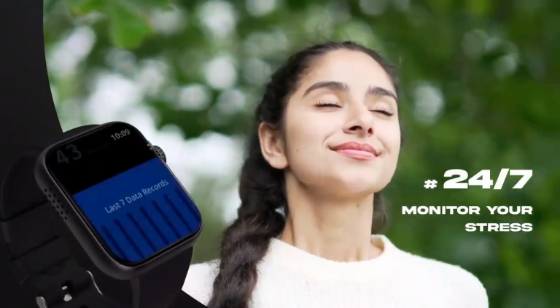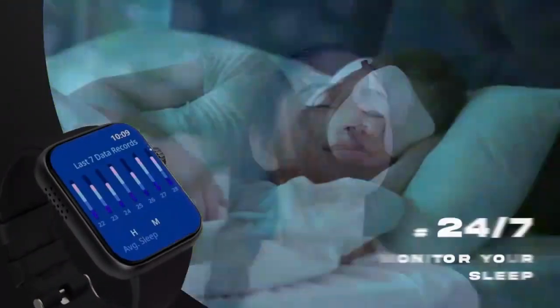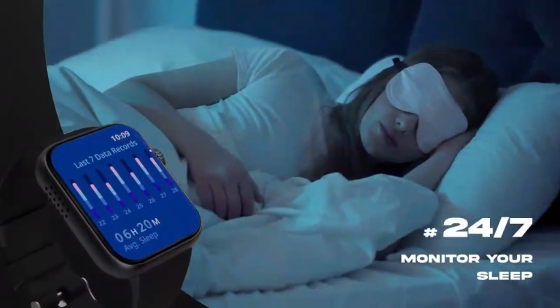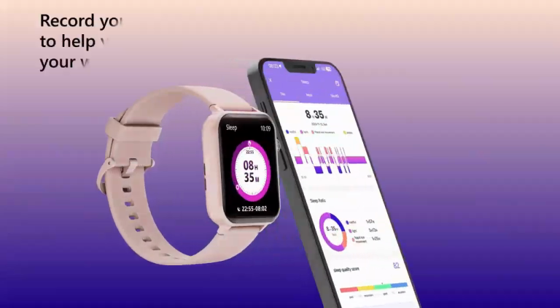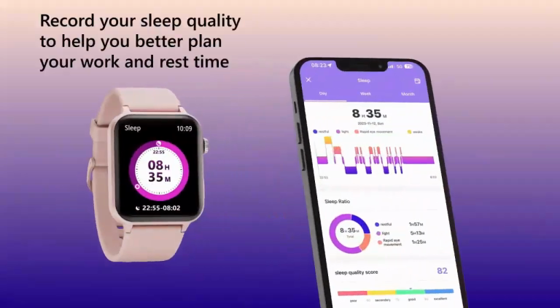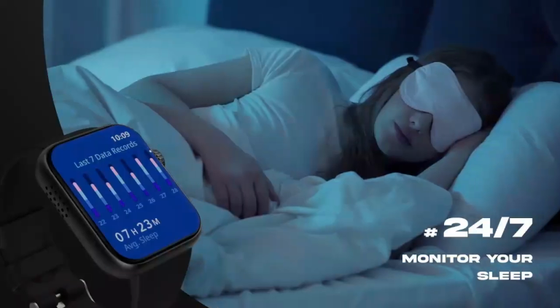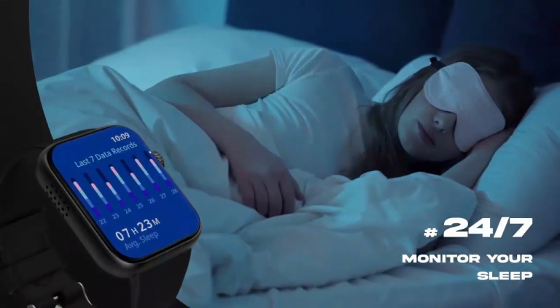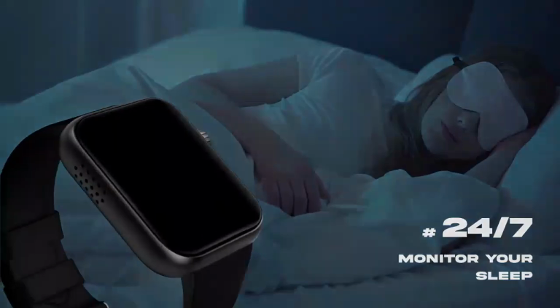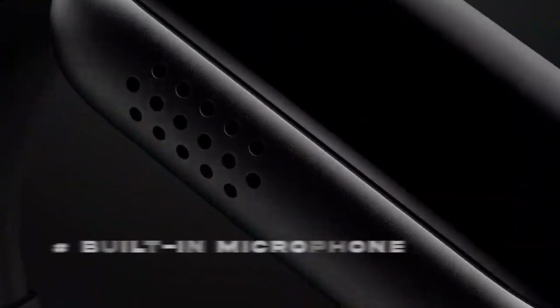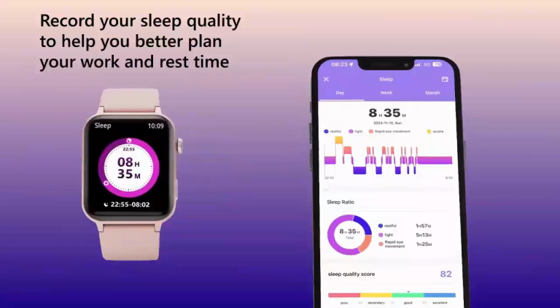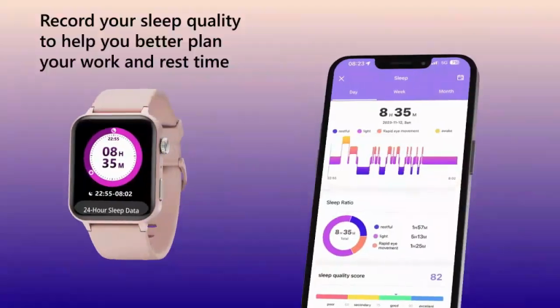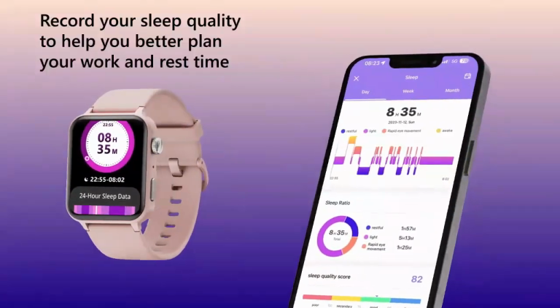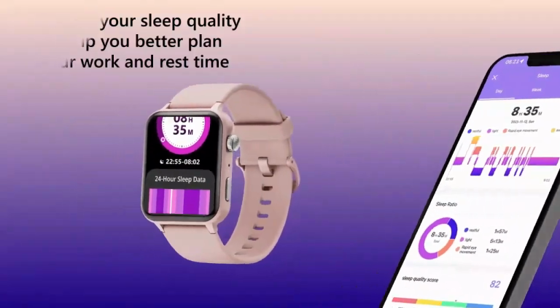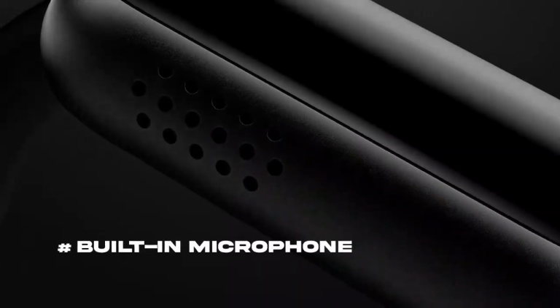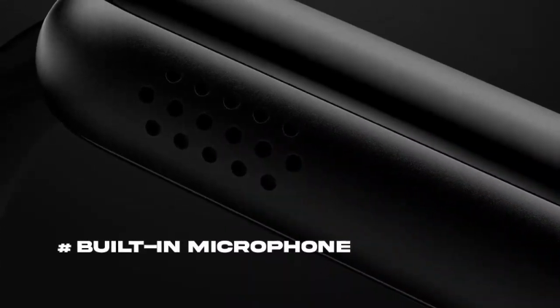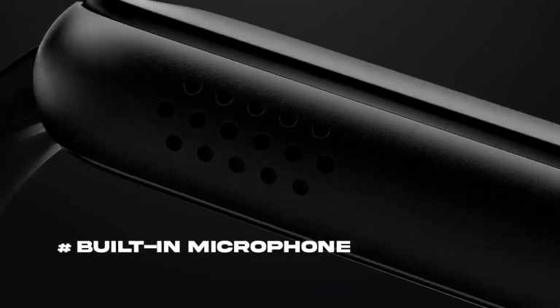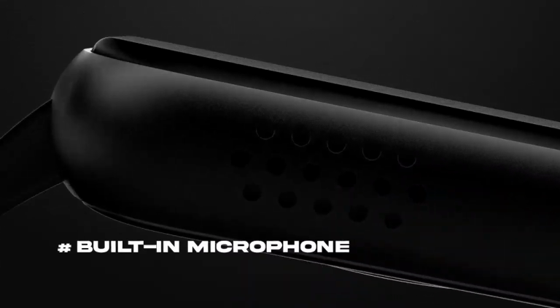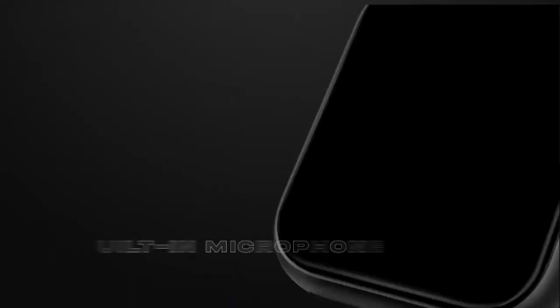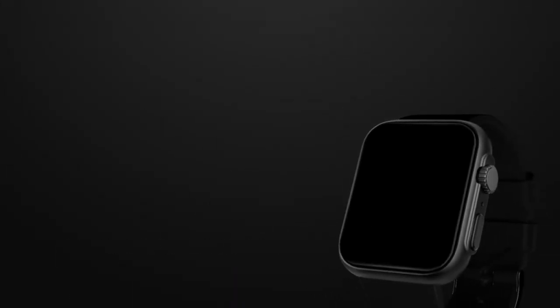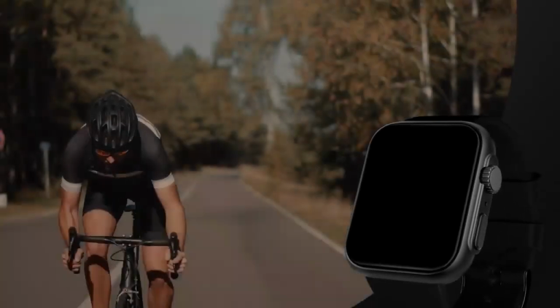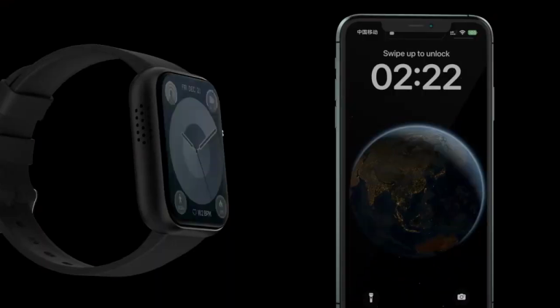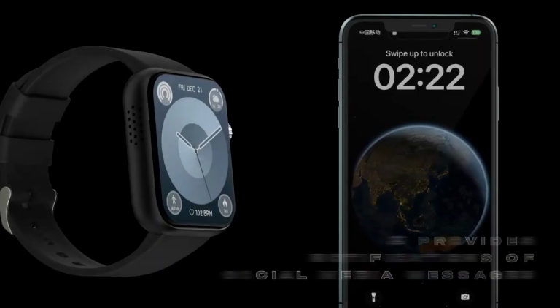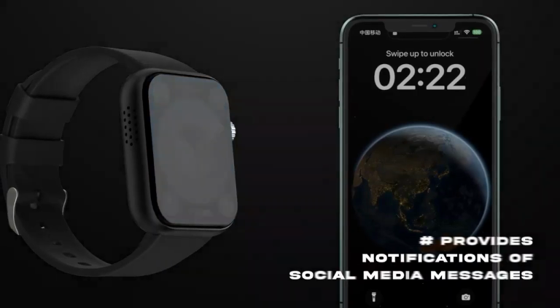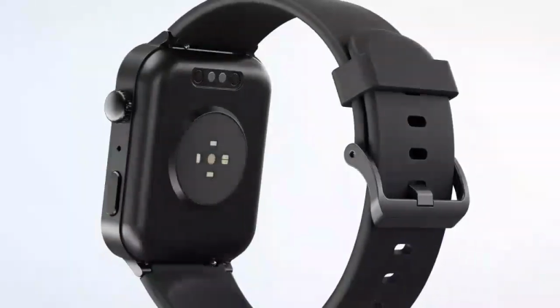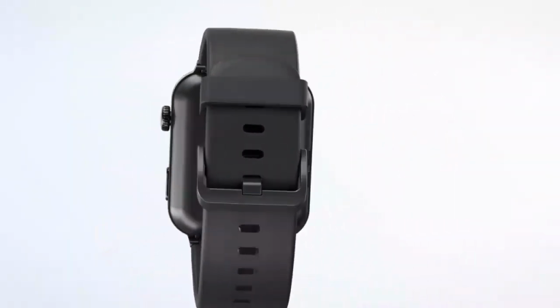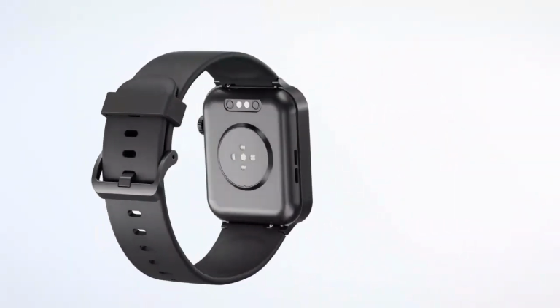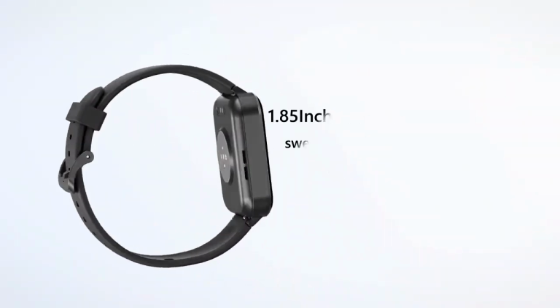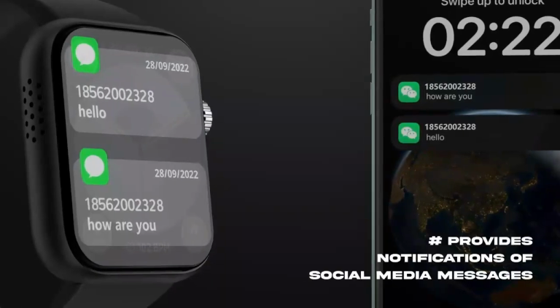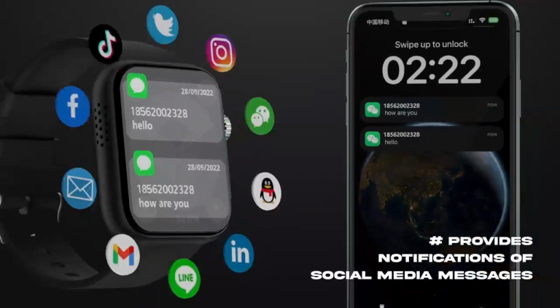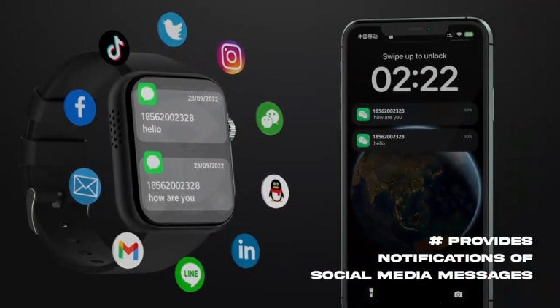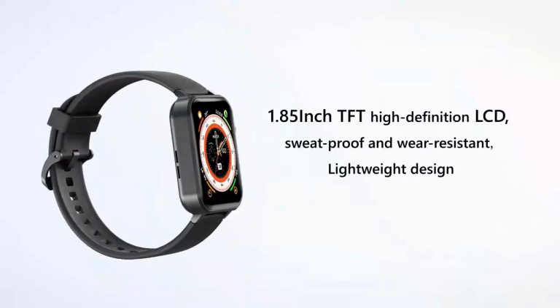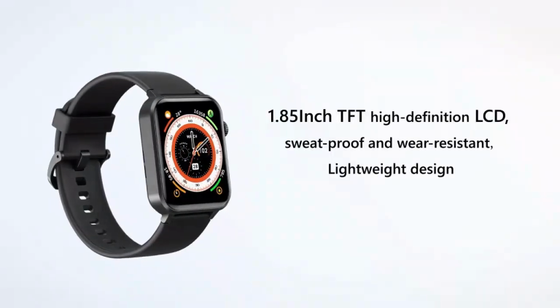In this video, I'll be showing you how easy it is to dial and answer calls directly from the ZoskV, along with a deep dive into its other impressive features. So if you're in the market for a smartwatch that combines function with fashion, stay tuned.